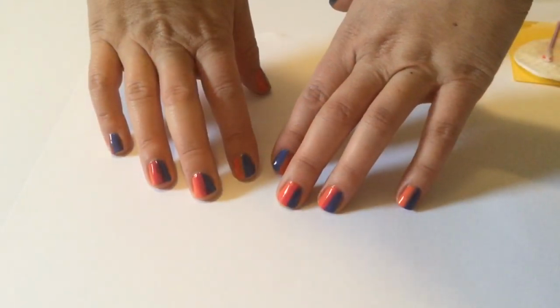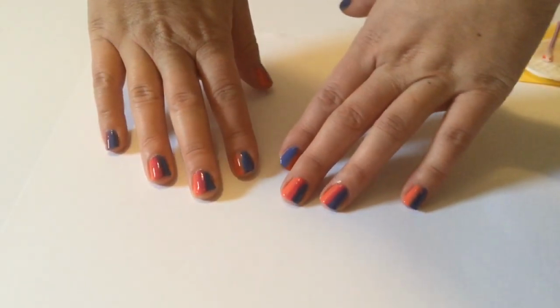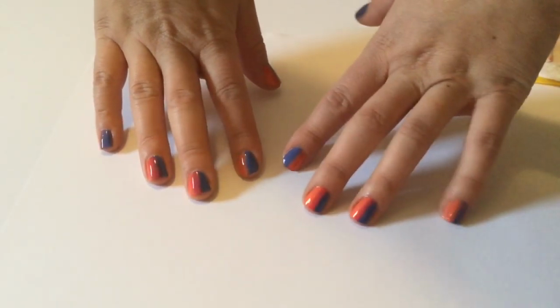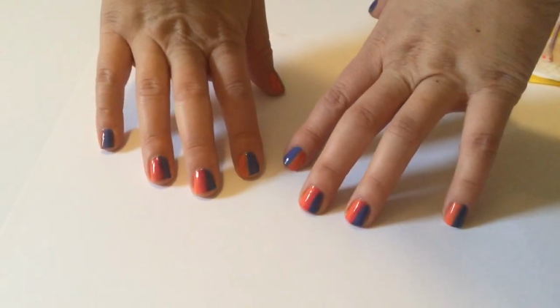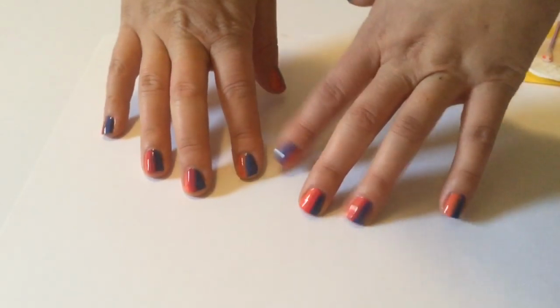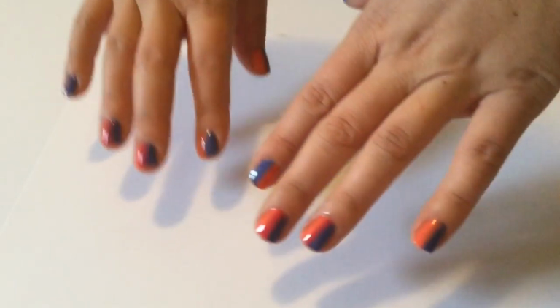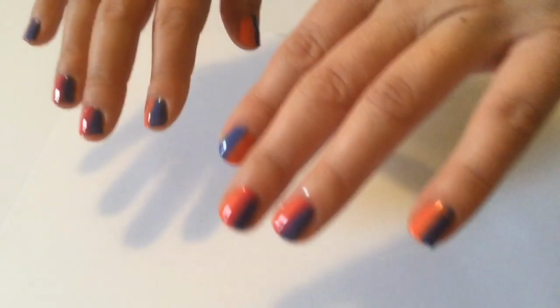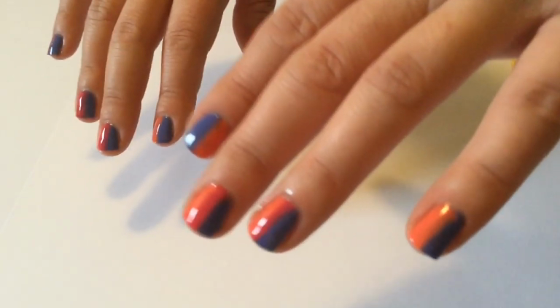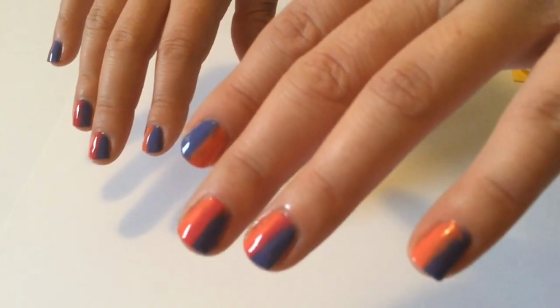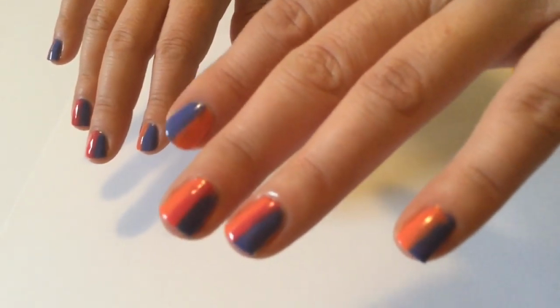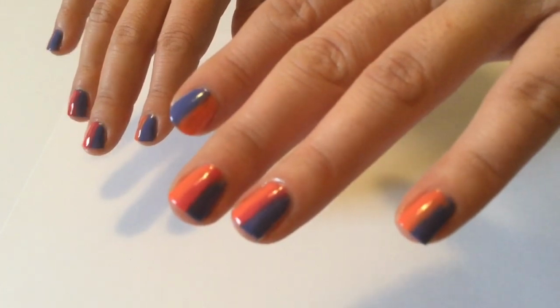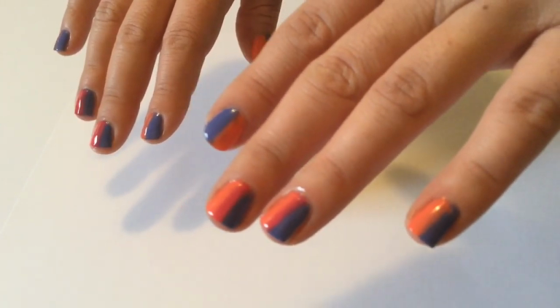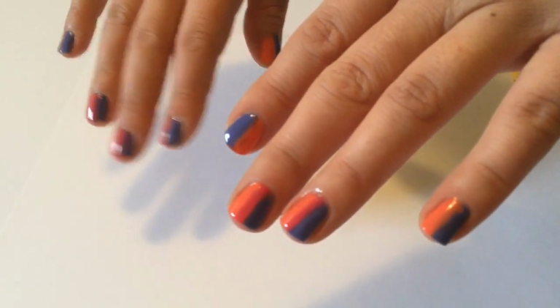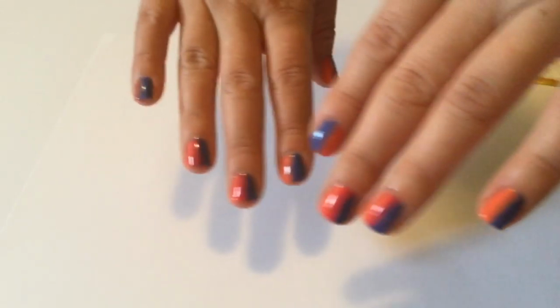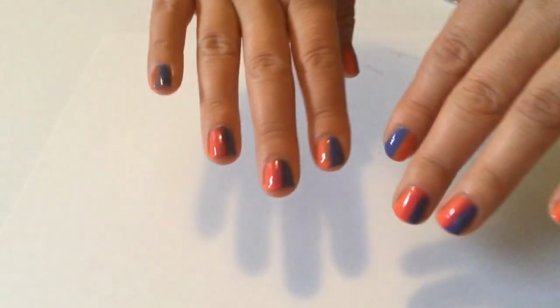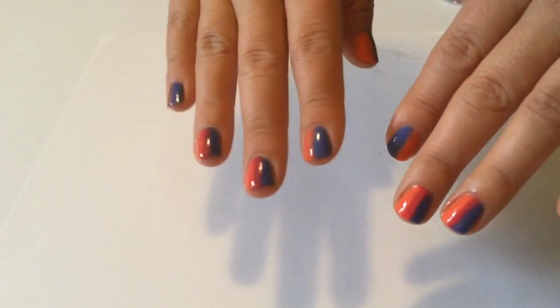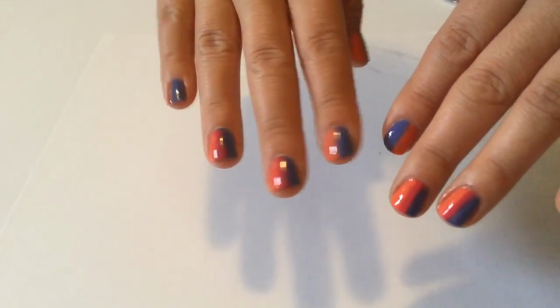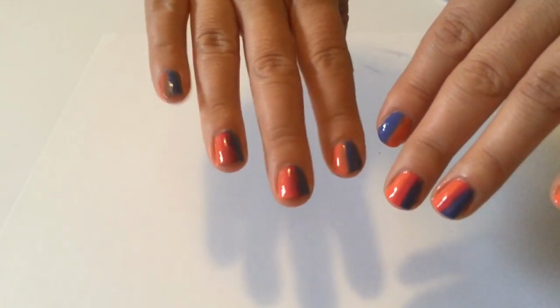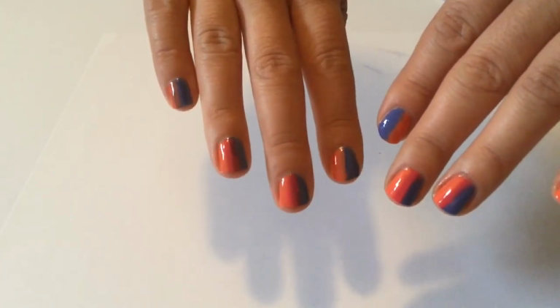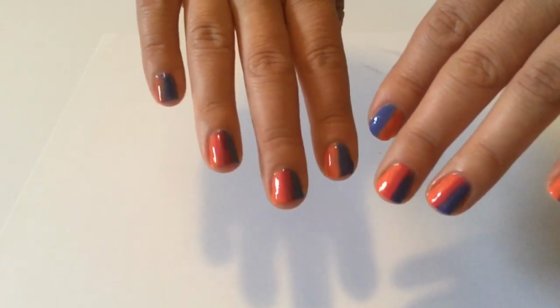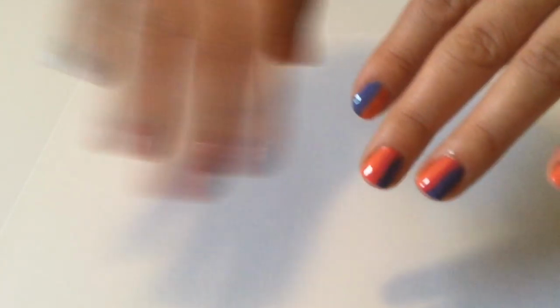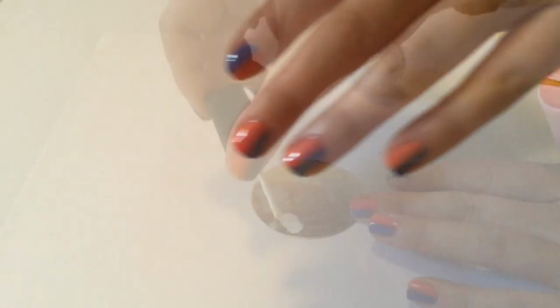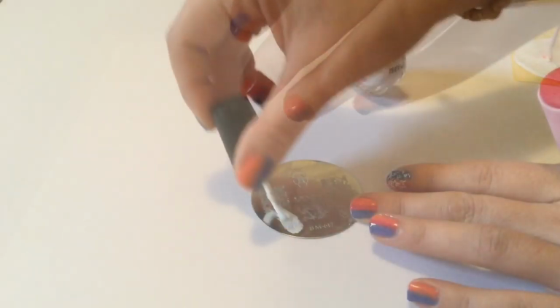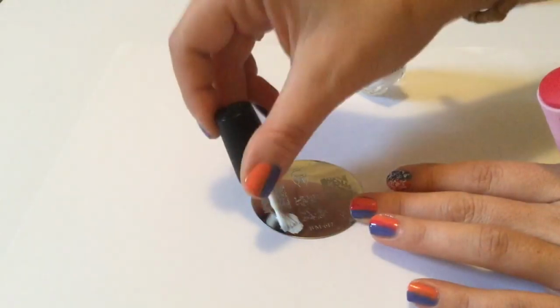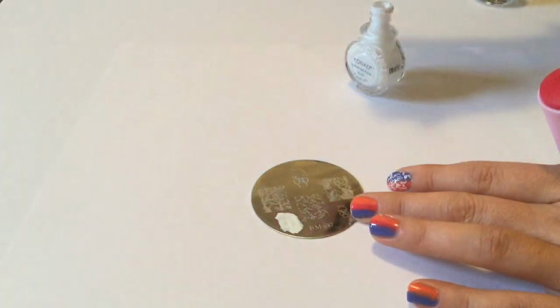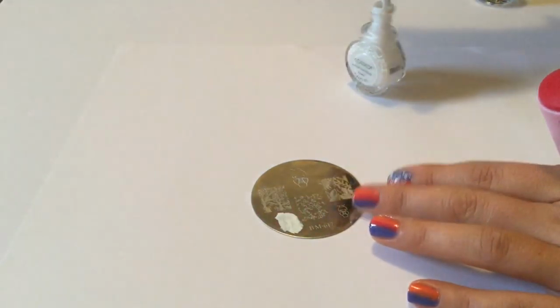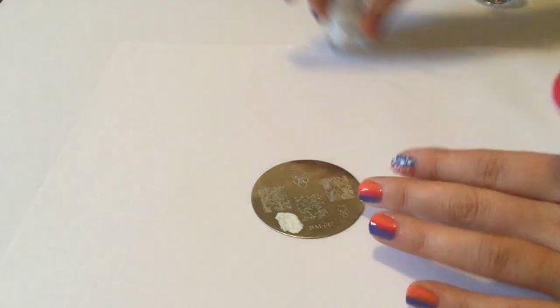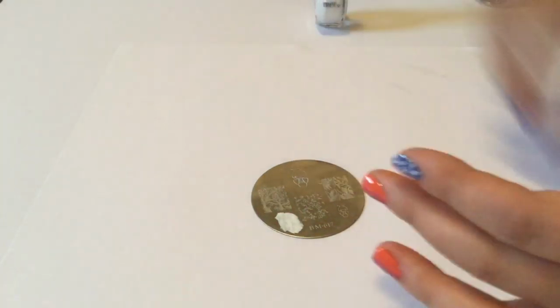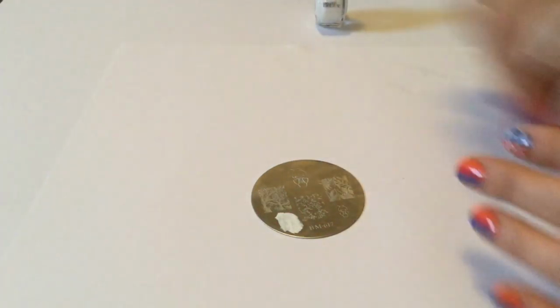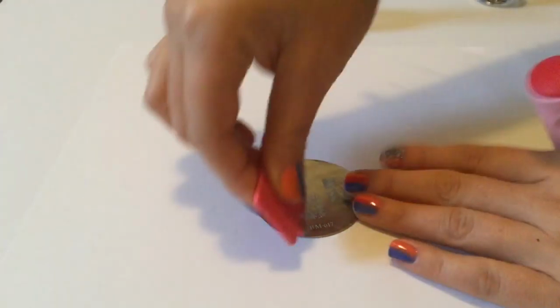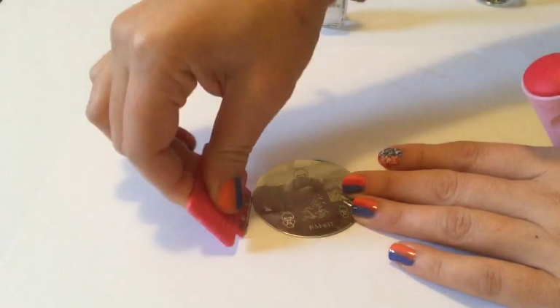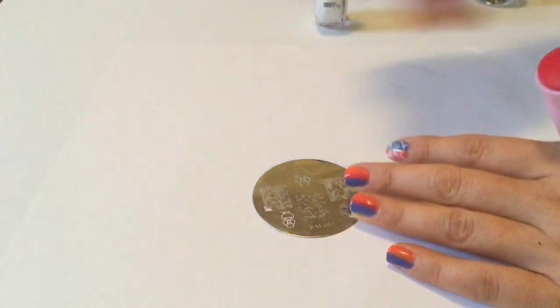So this is what the pattern looks like with no stamping. I think it's quite nice on its own — you could stop here and have a beautiful manicure. I'm going to stamp the images because I love nail stamping and I'm in the mood for it.